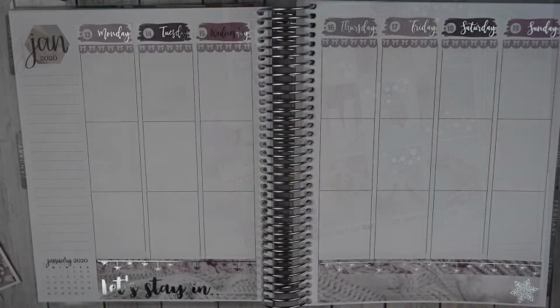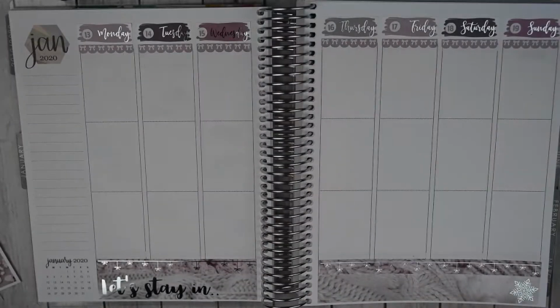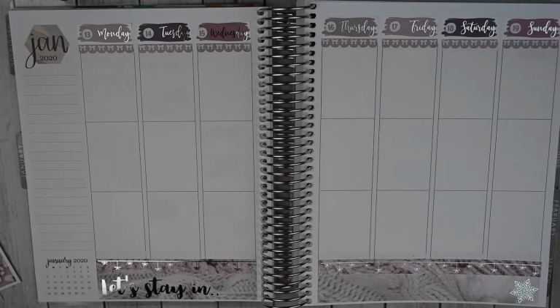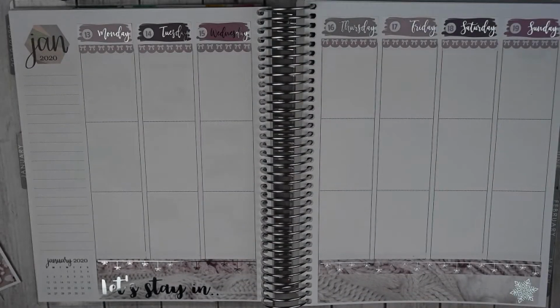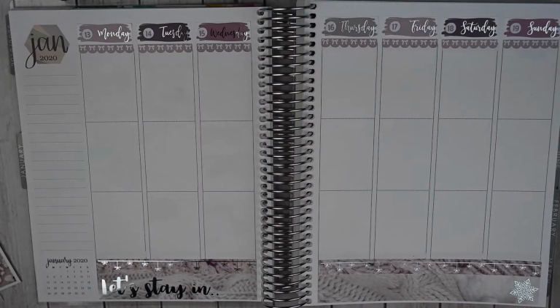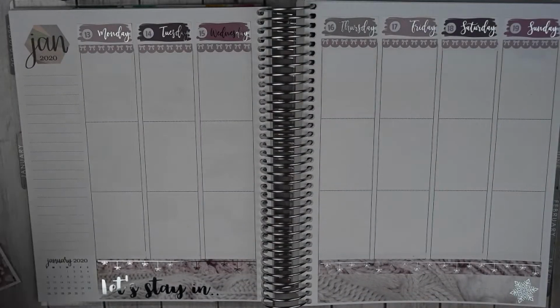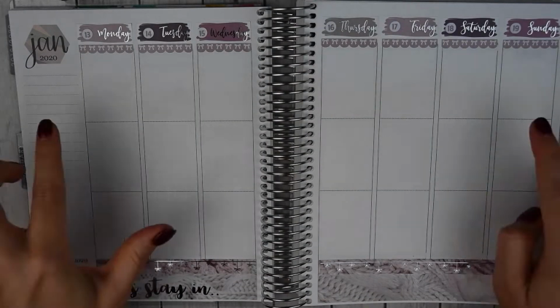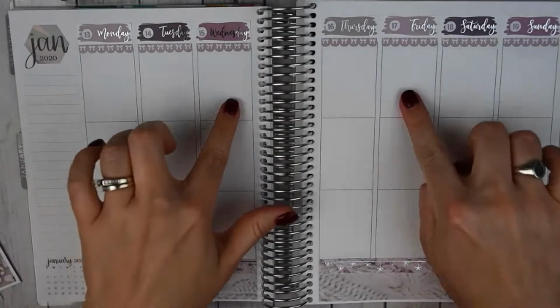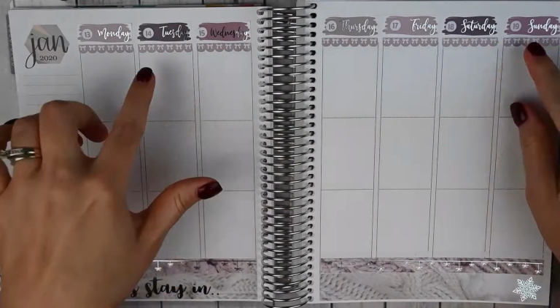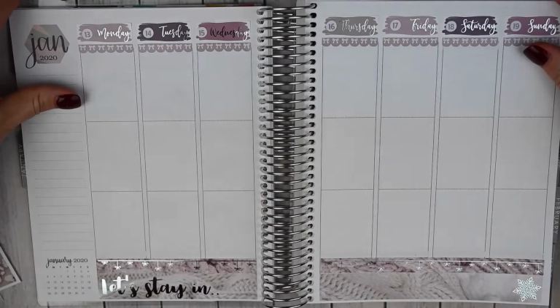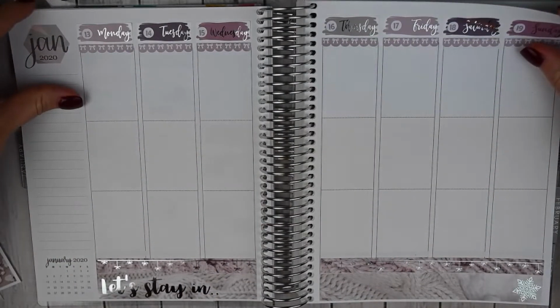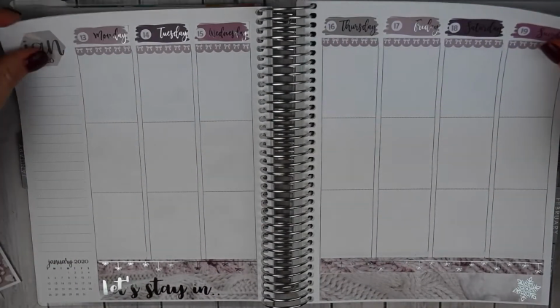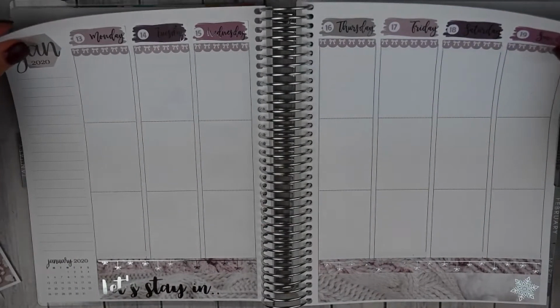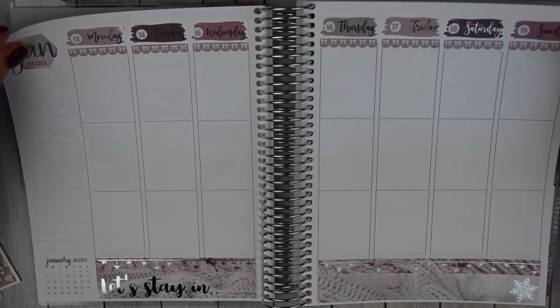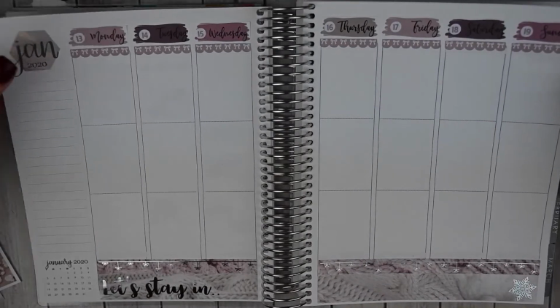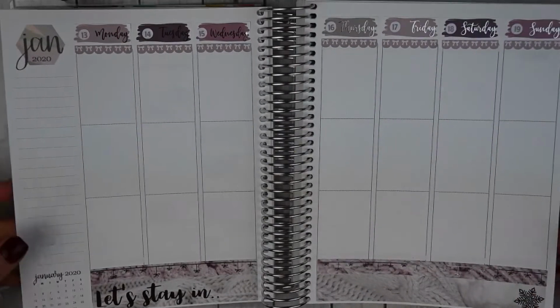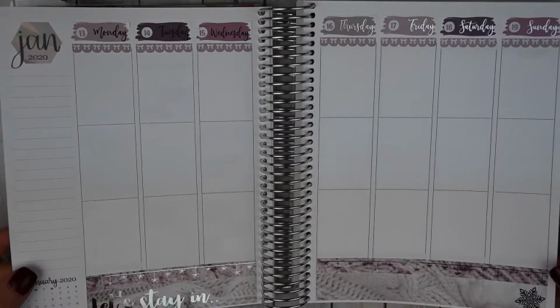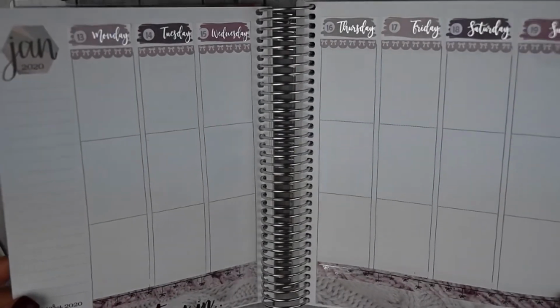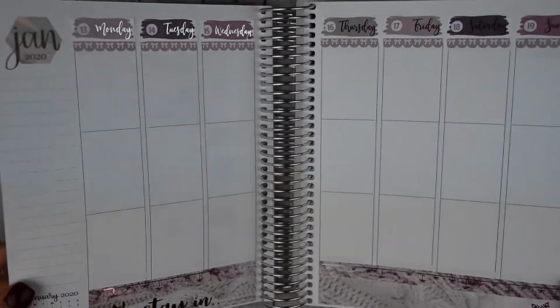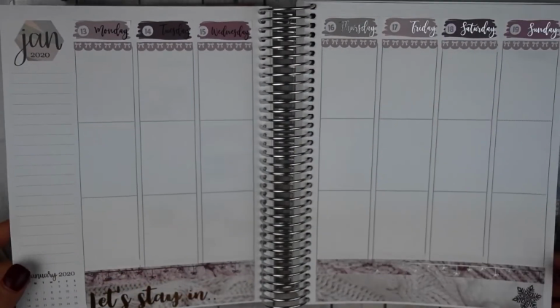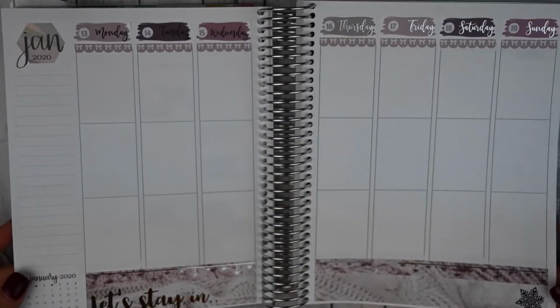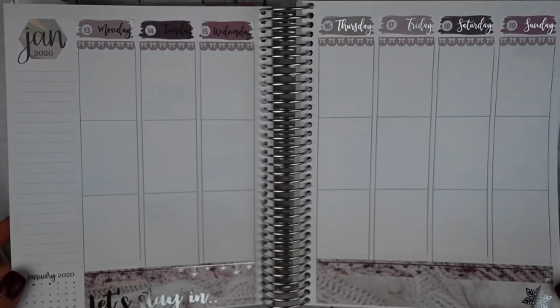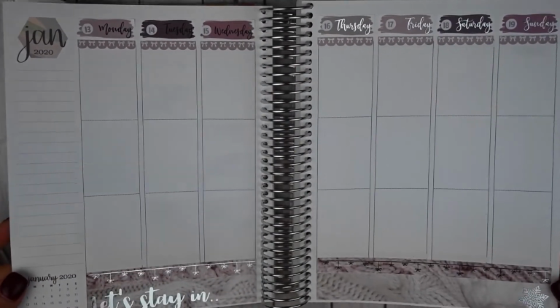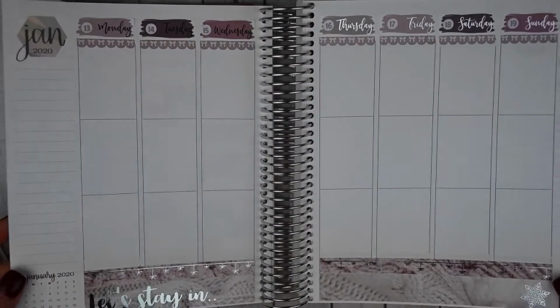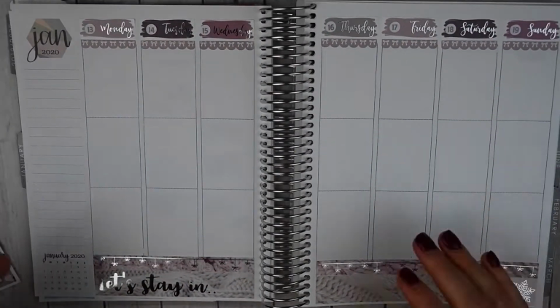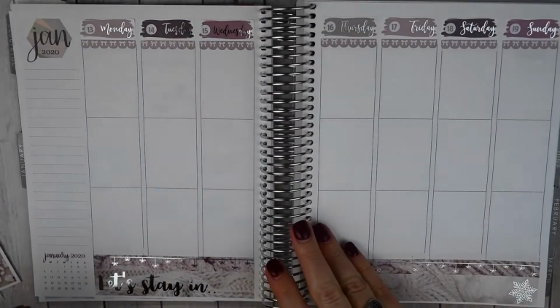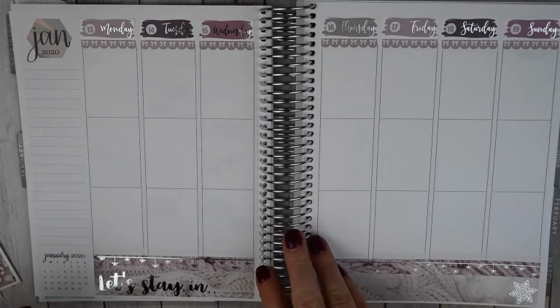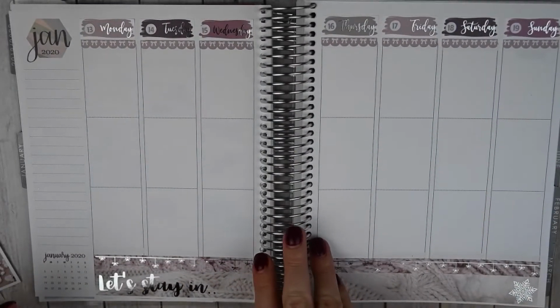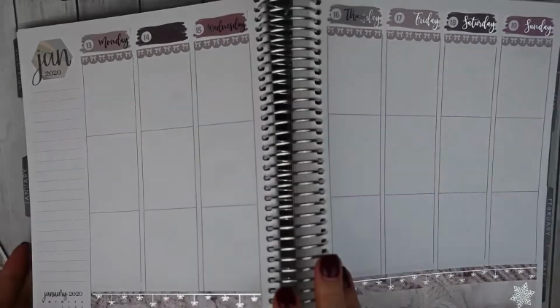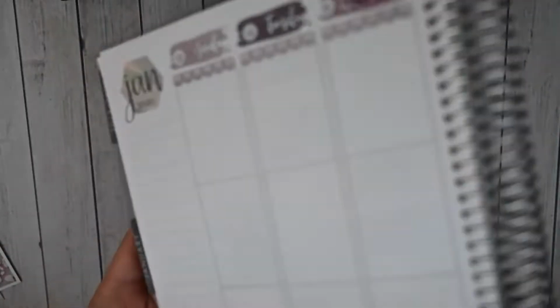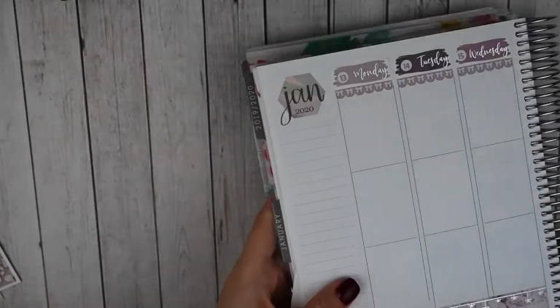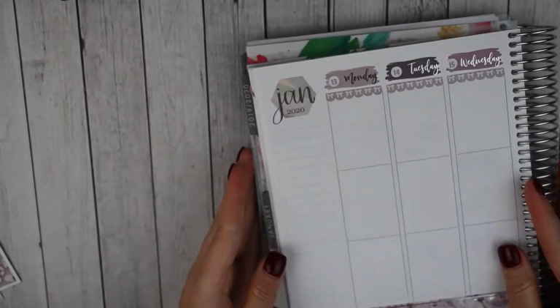I've got my bottom washi, my date covers, and then the top set of scallop bow headers down. We've got some silver foil — really pretty. So let's move to the sidebar.